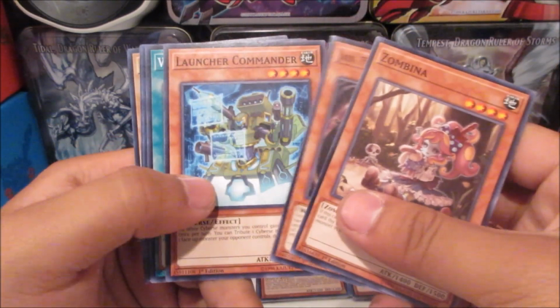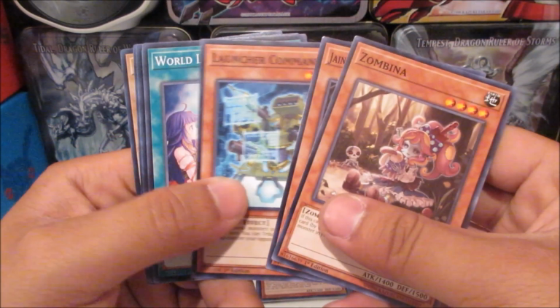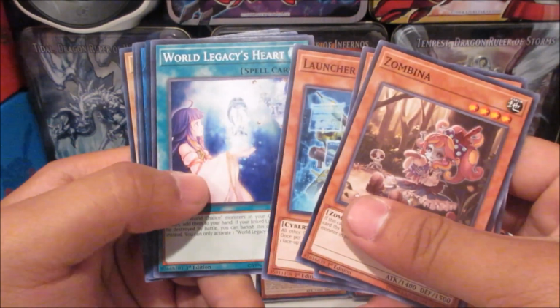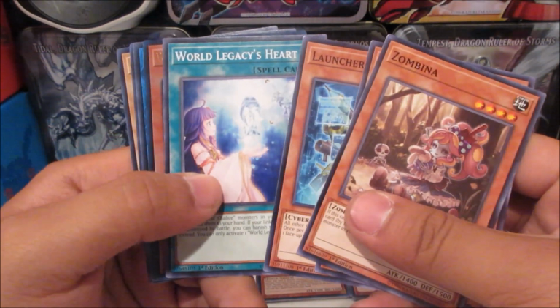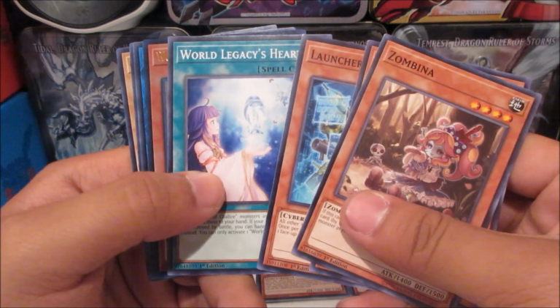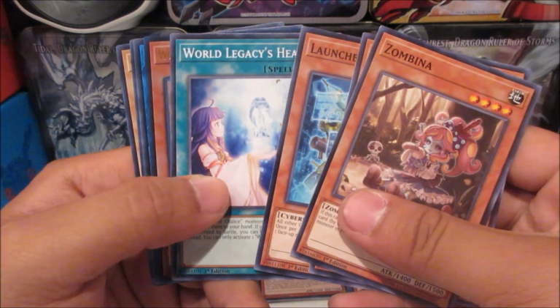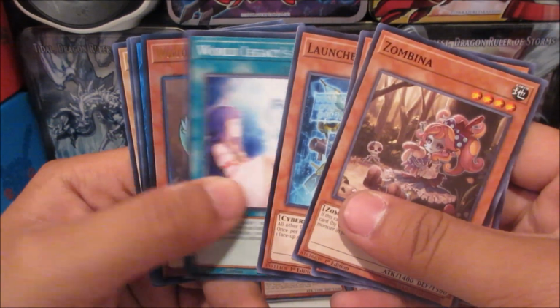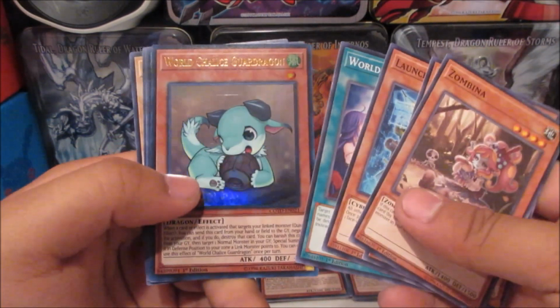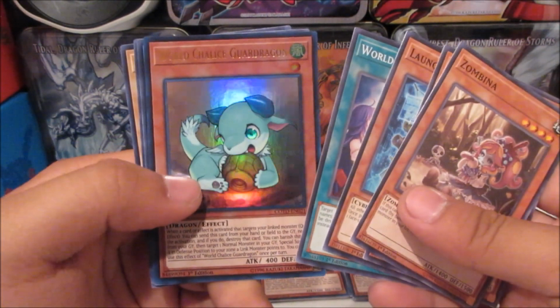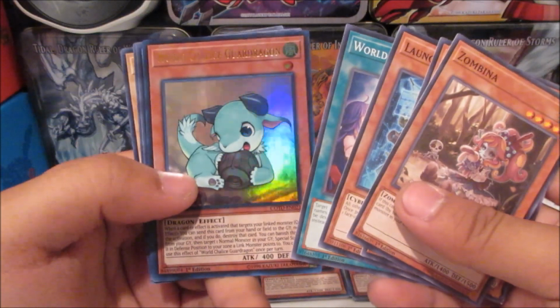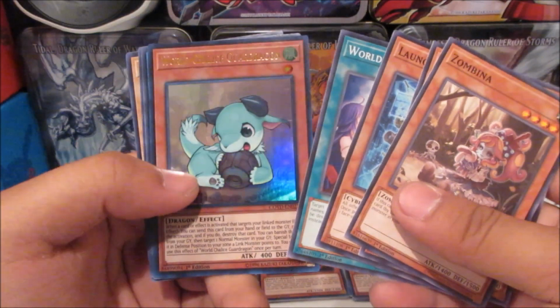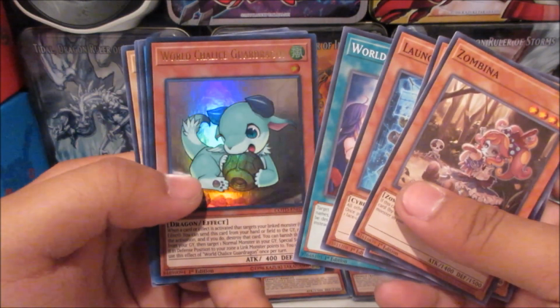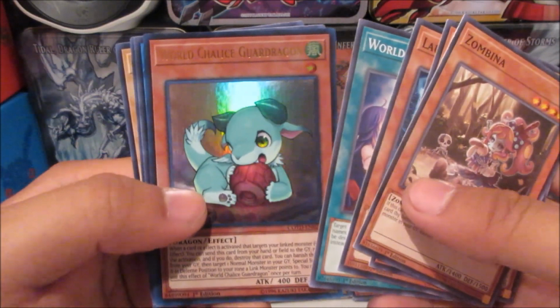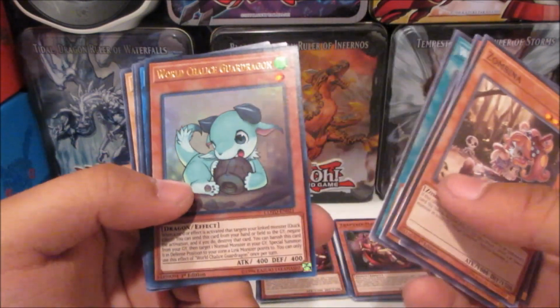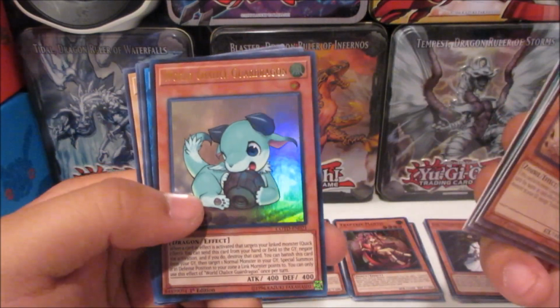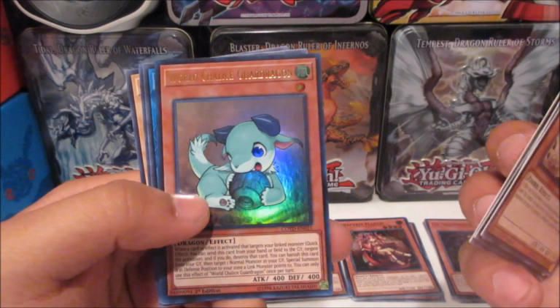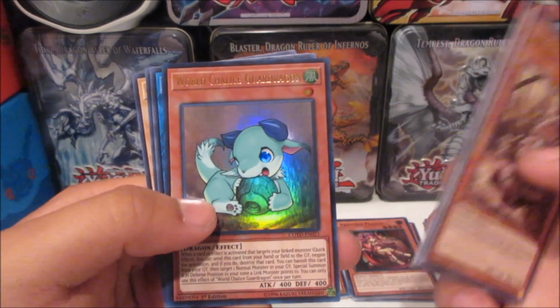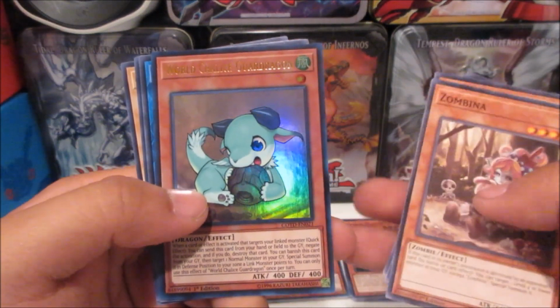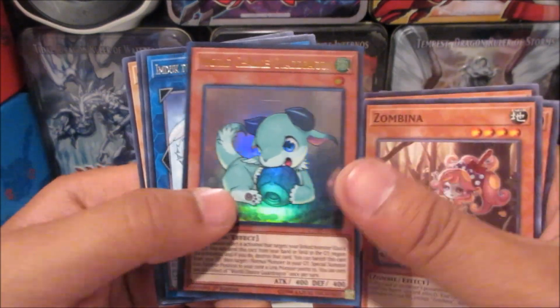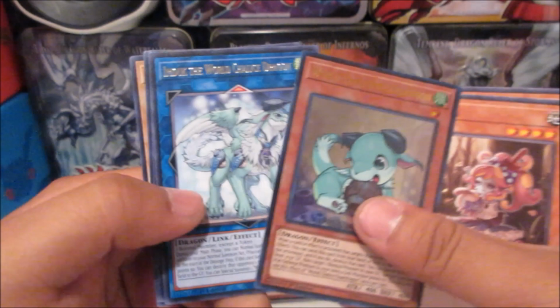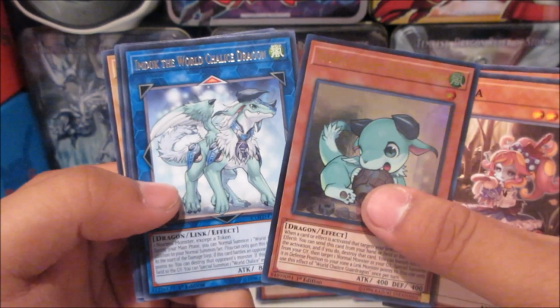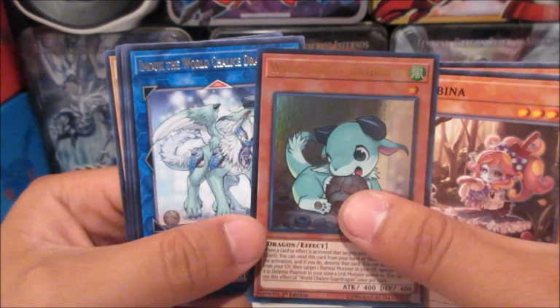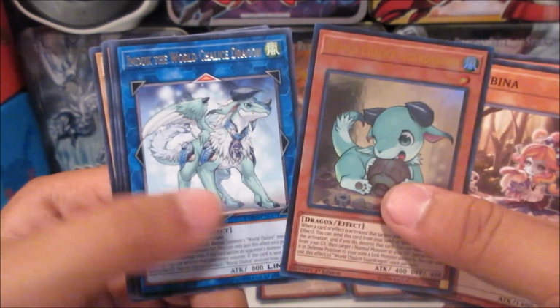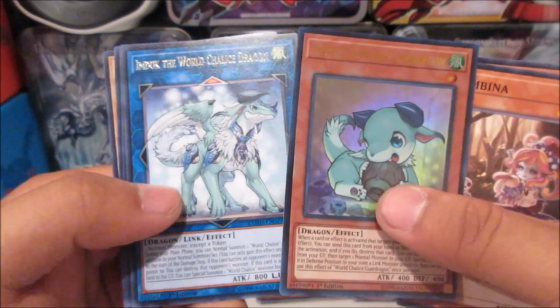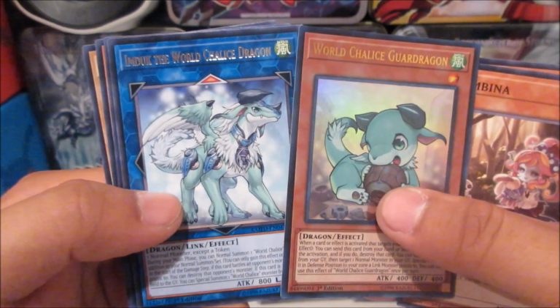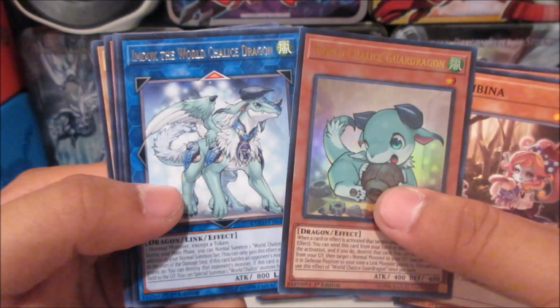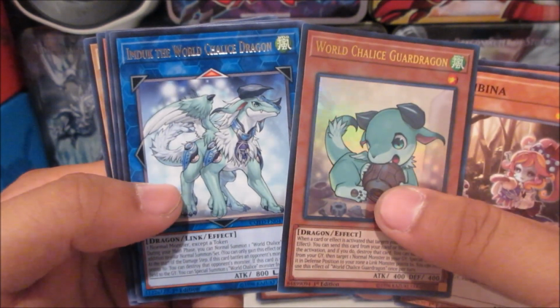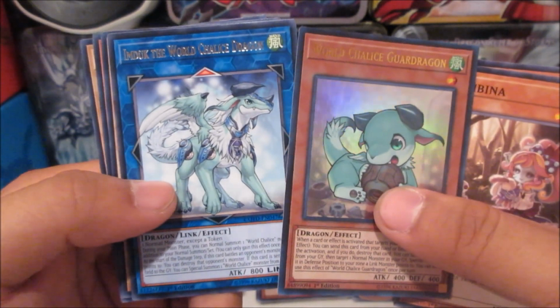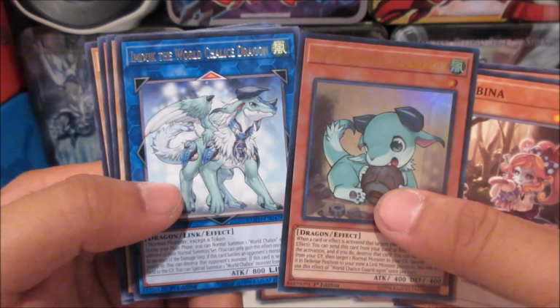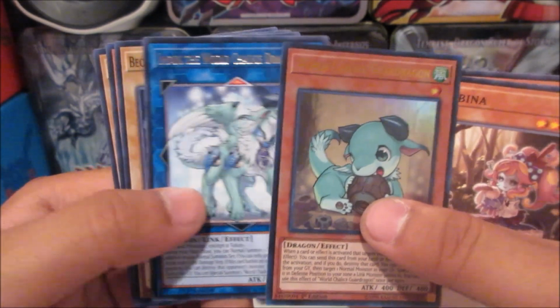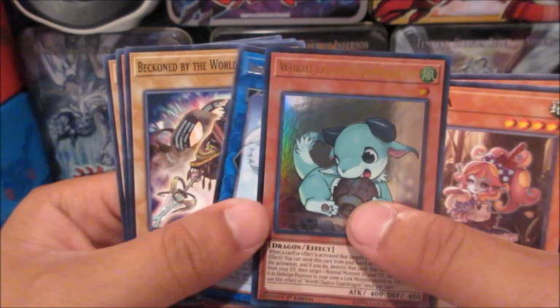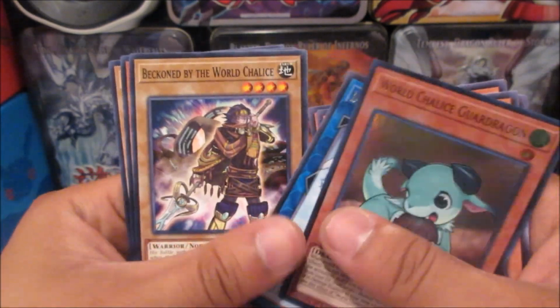Last pack: we got an ultra rare — it is World Chalice Guard Dragon! Really nice, at least it's something other than a super. I didn't get the leveled-up version of the World Chalice Dragon, but that's still pretty cool. Got some other World Chalice cards in there too.